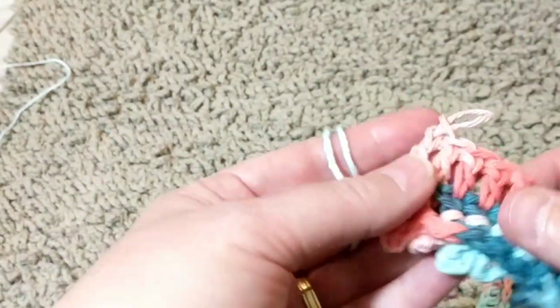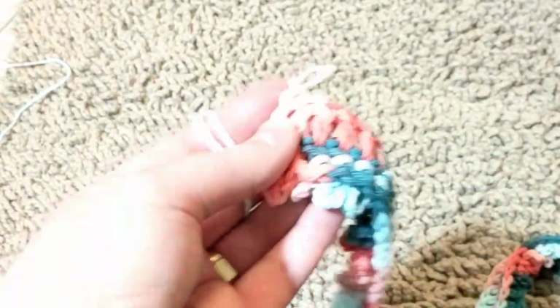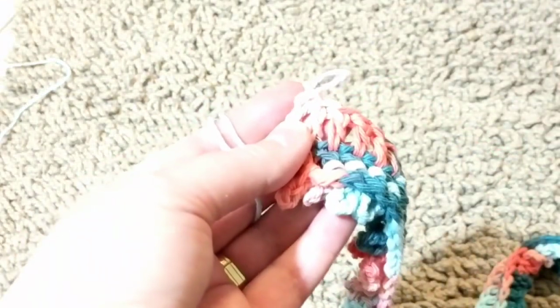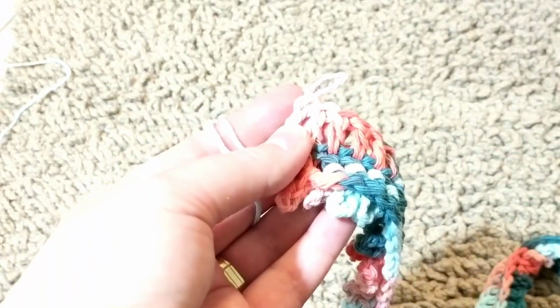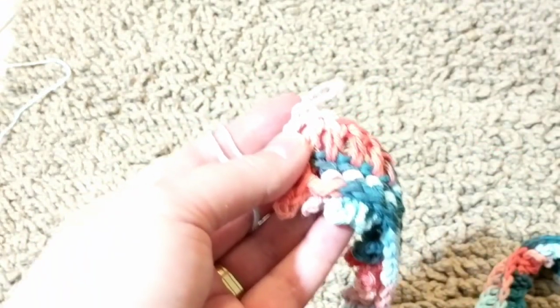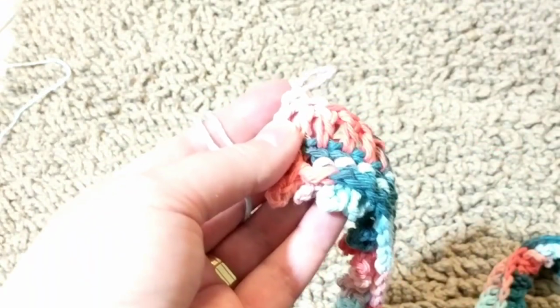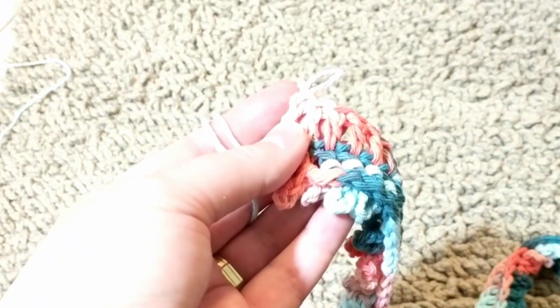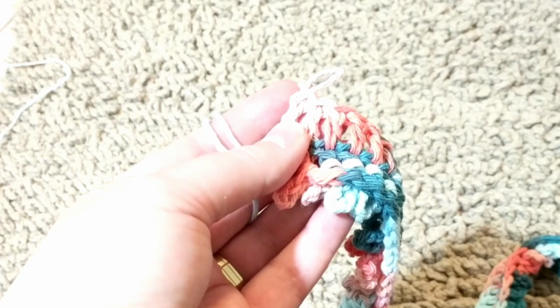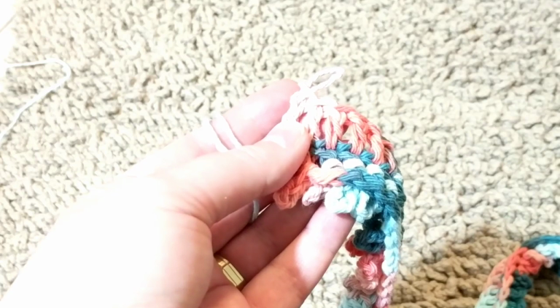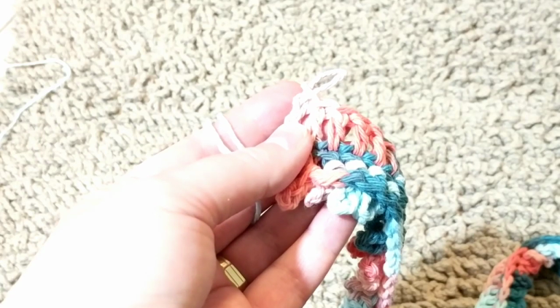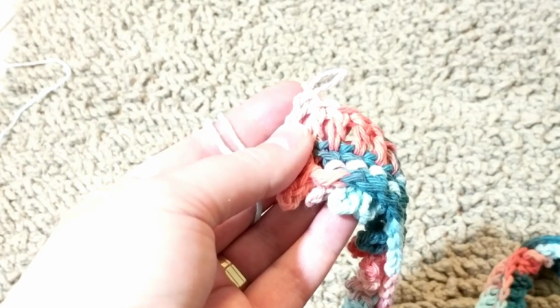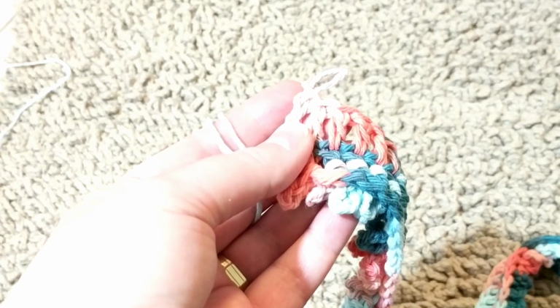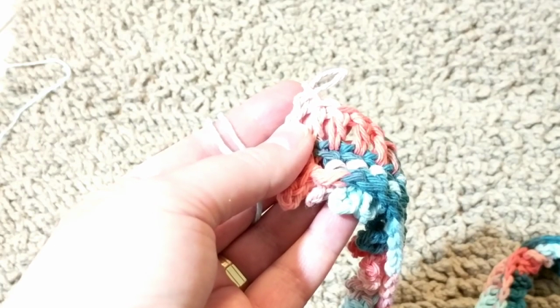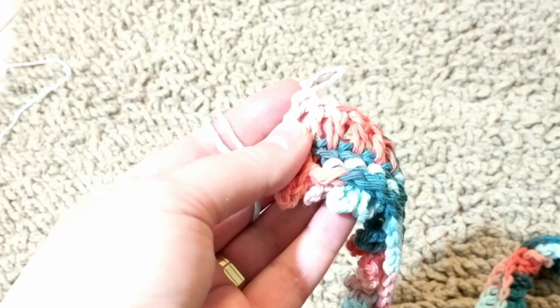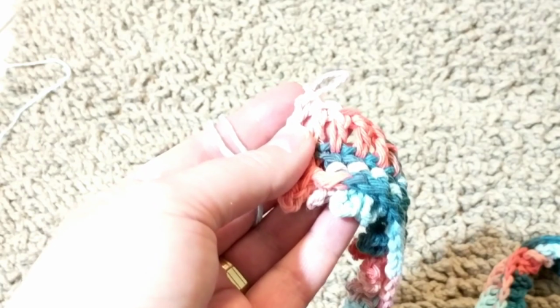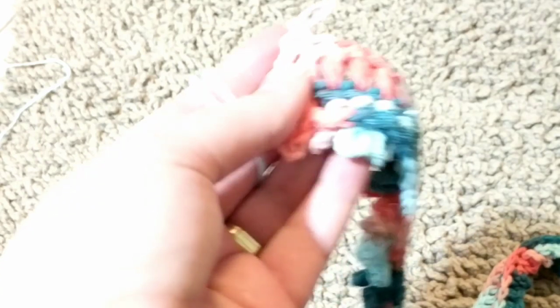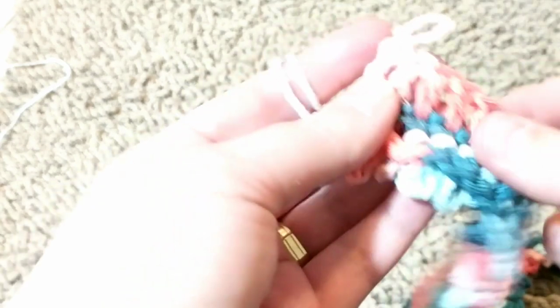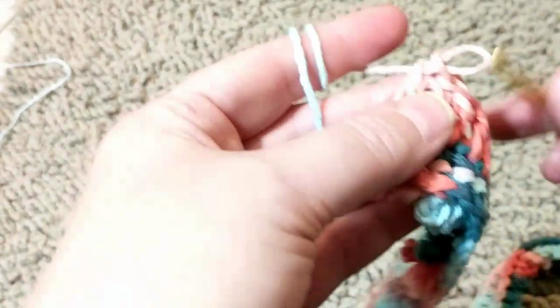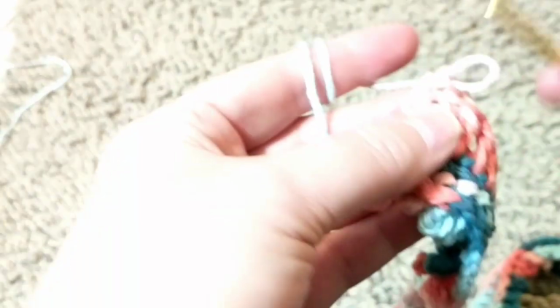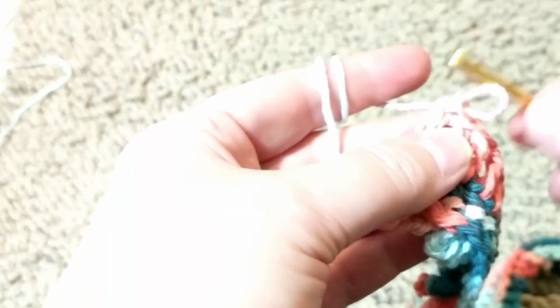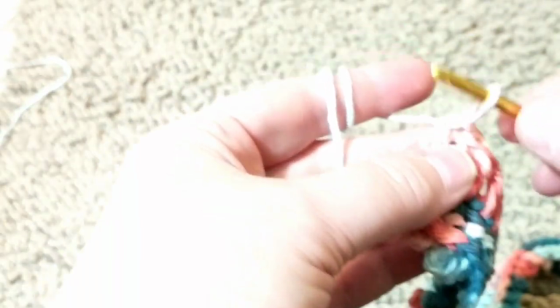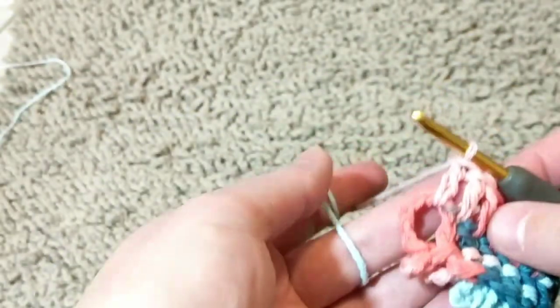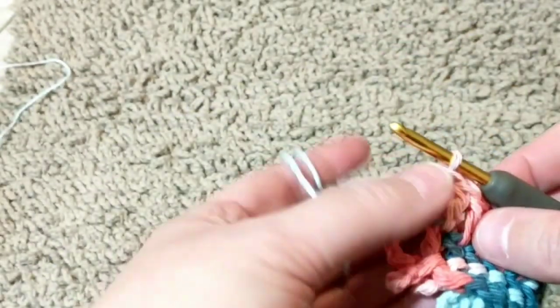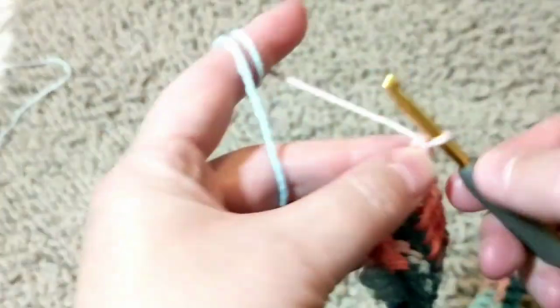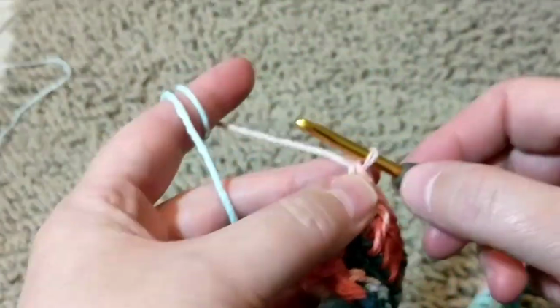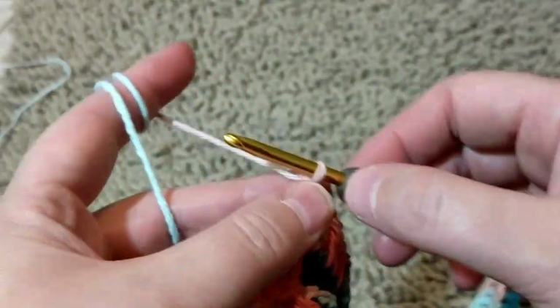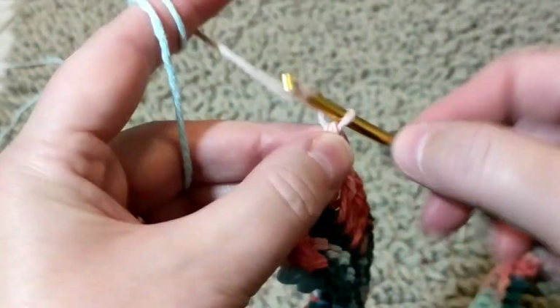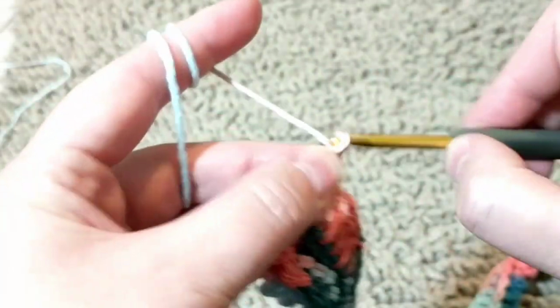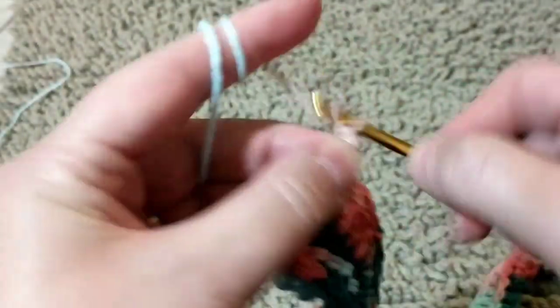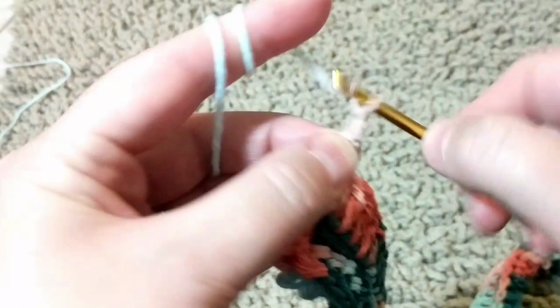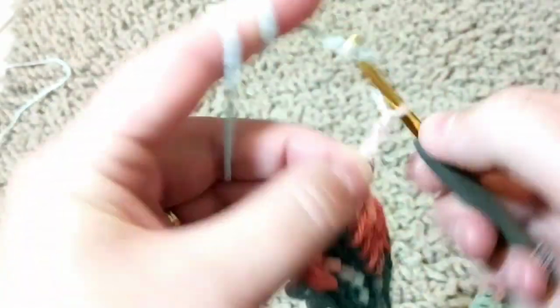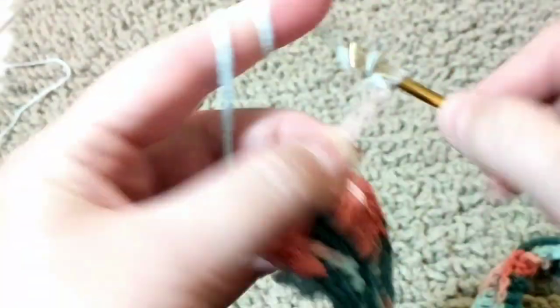Like I said, this stitch is forgiving — you won't see any mistakes. So from here I'm going to chain five: one, two, three, four, five. You can chain six or eight — as long as you want. I just want this one a little bit shorter than the other one to see the difference.